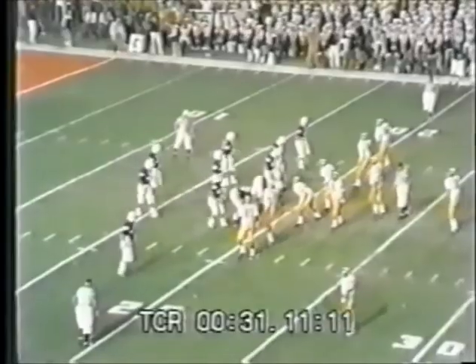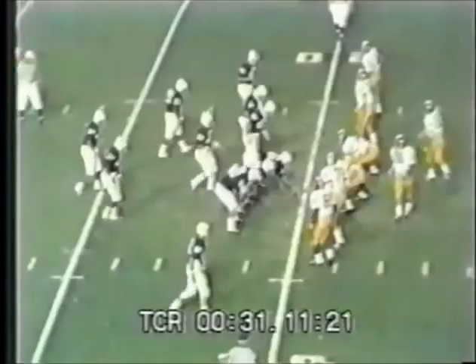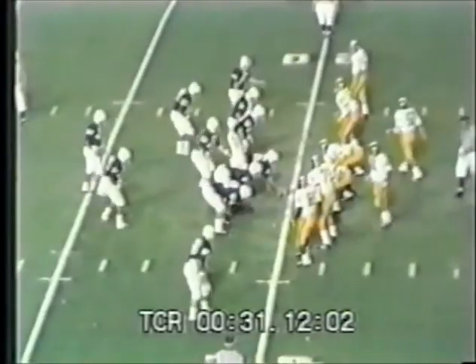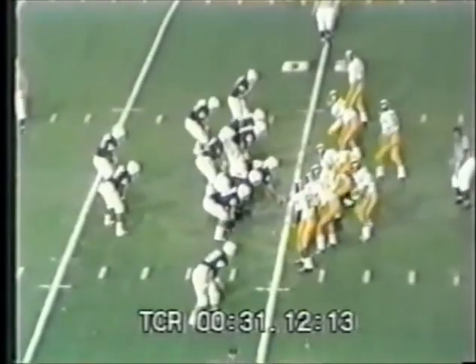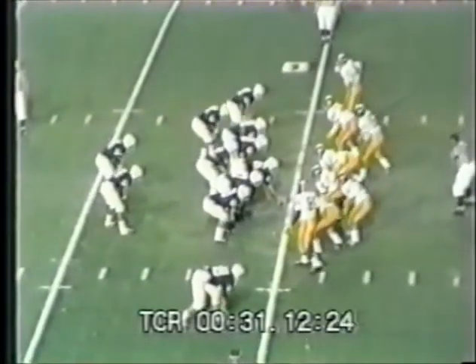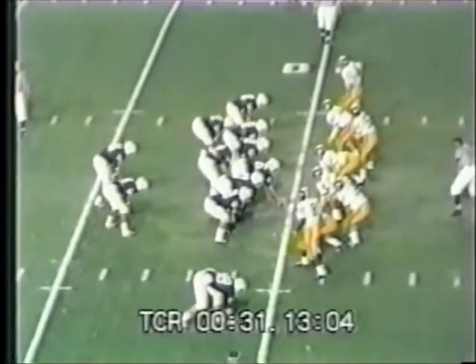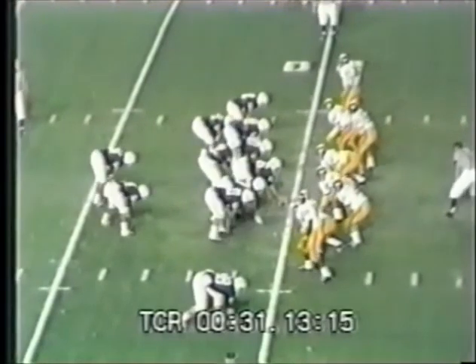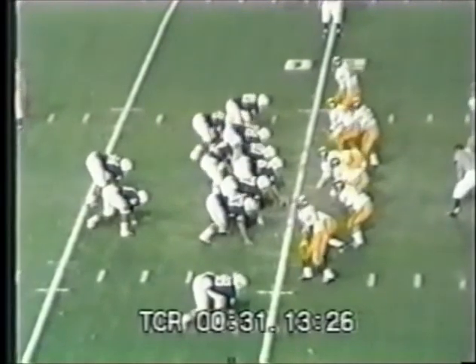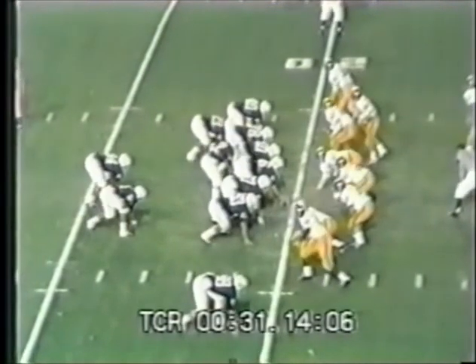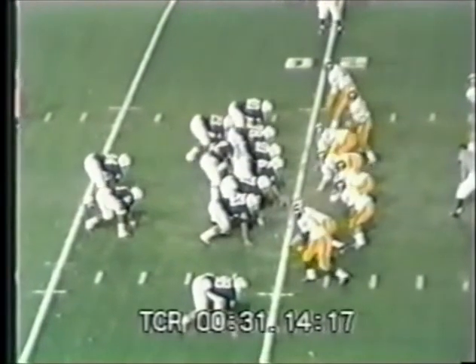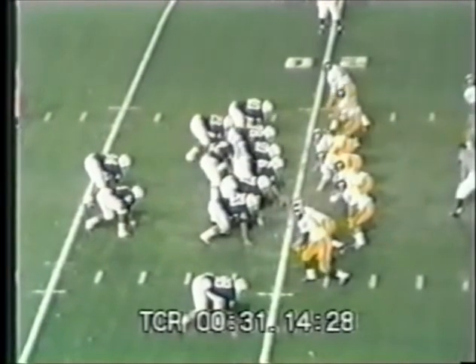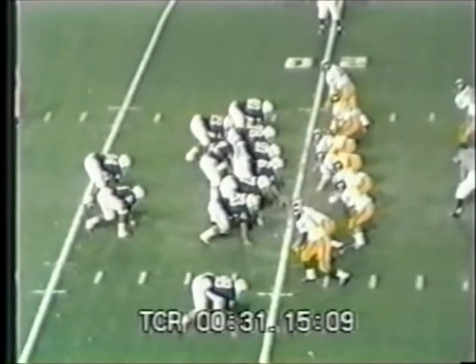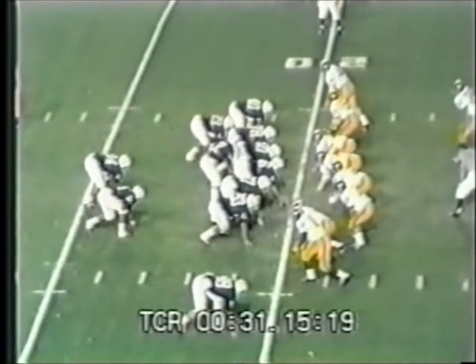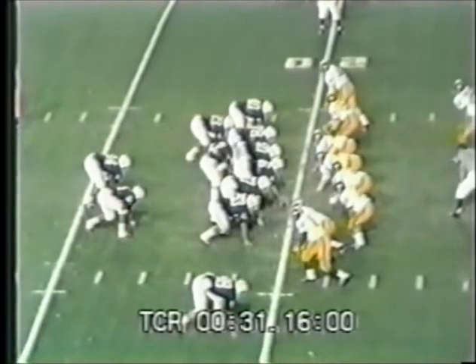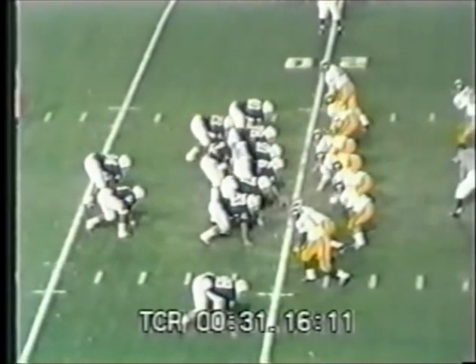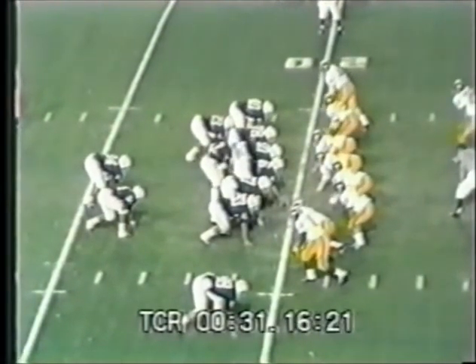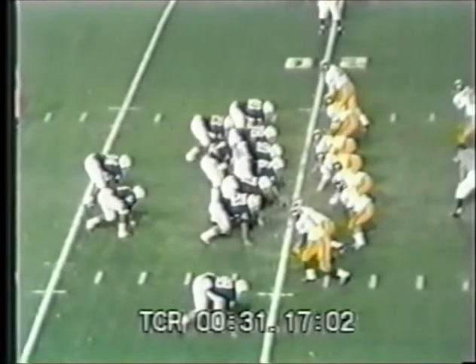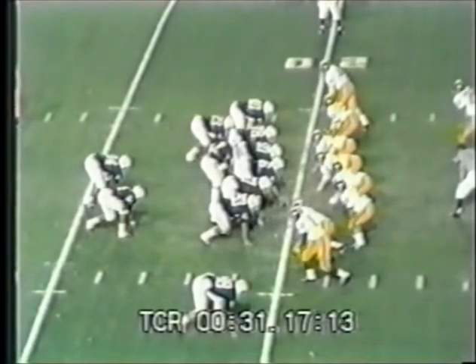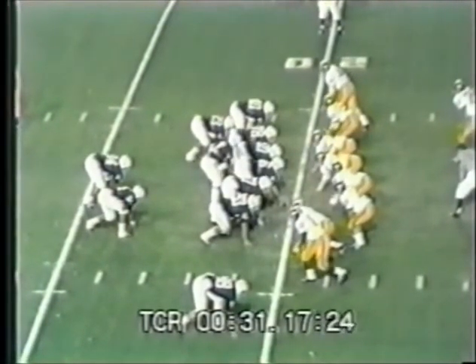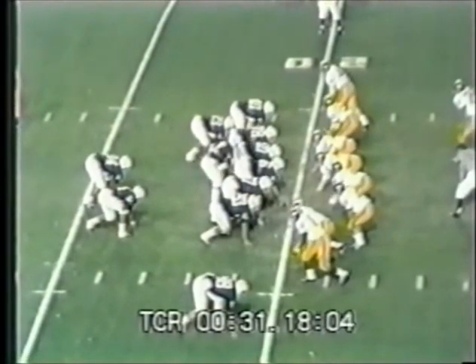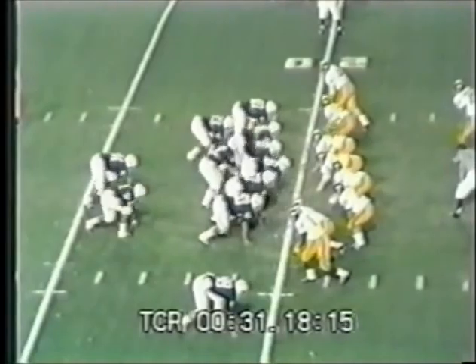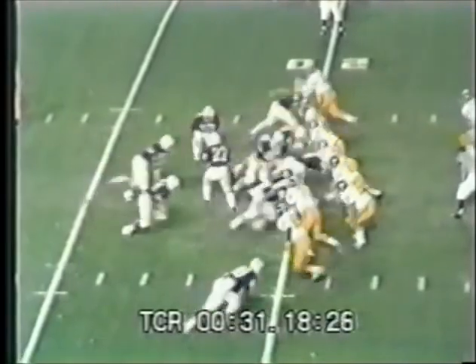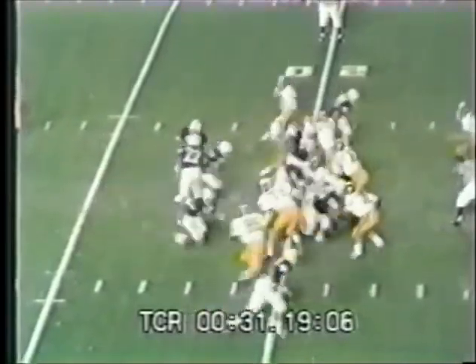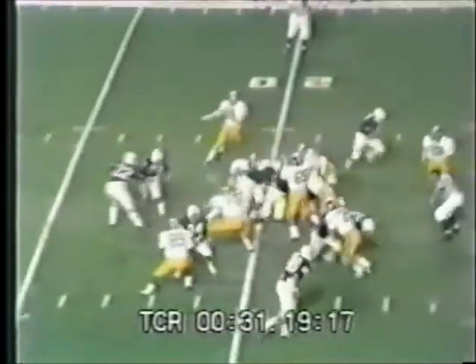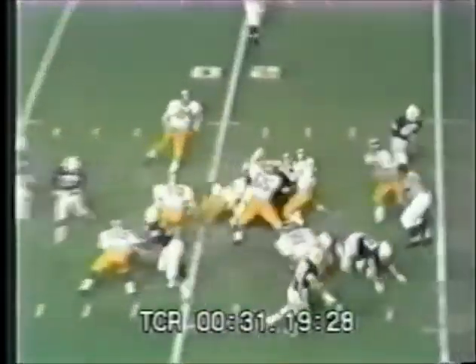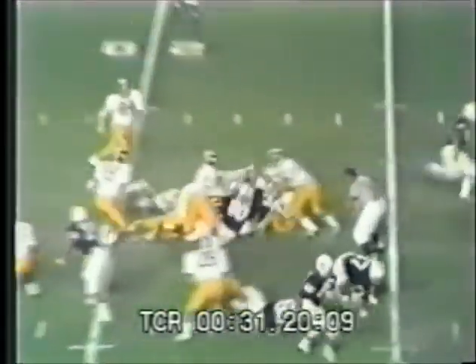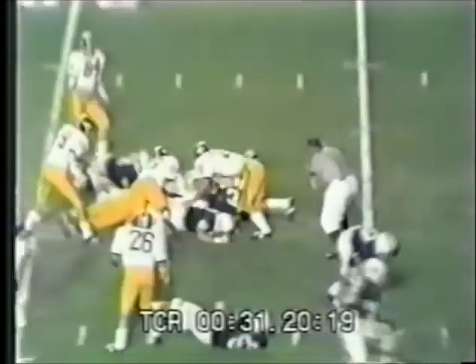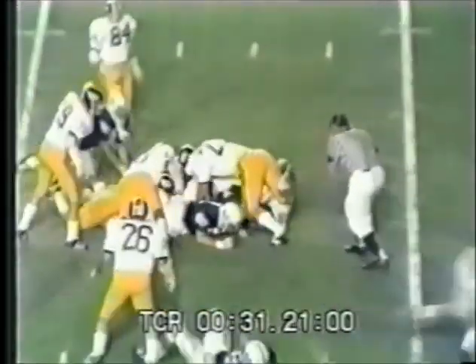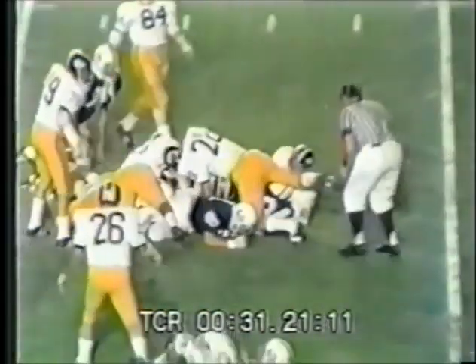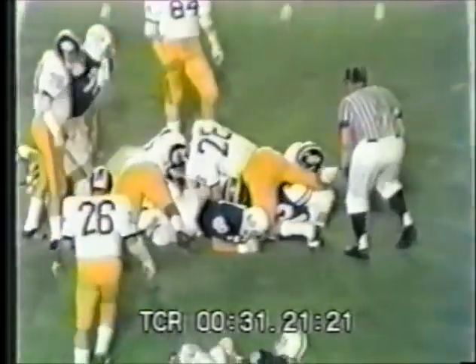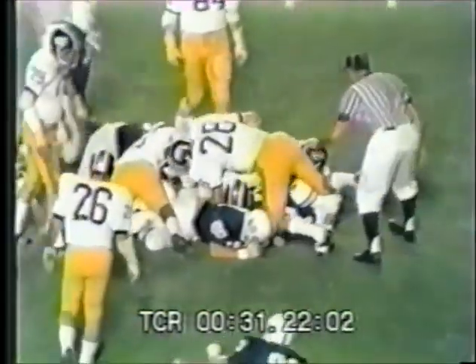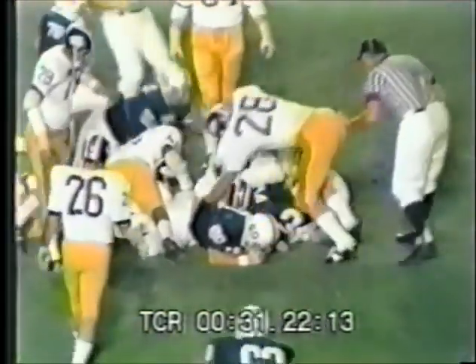Chuck Burkhart, the quarterback, played 20 games as a high school quarterback and 21 as a college quarterback, and hadn't lost a game he started yet. Frank O'Harris goes straight ahead.